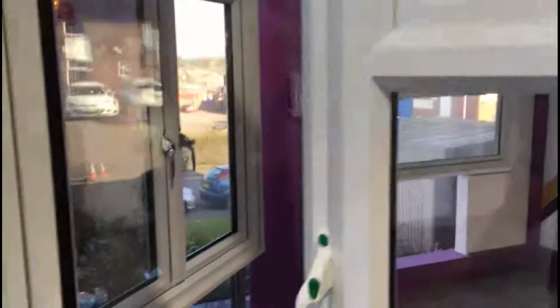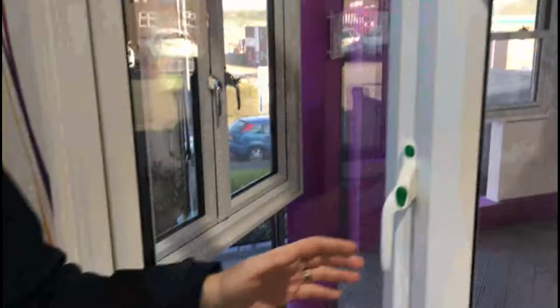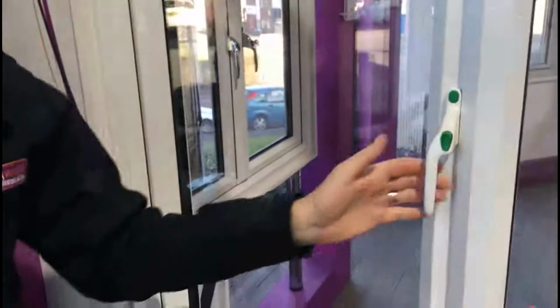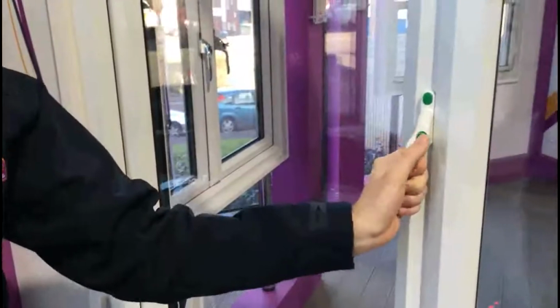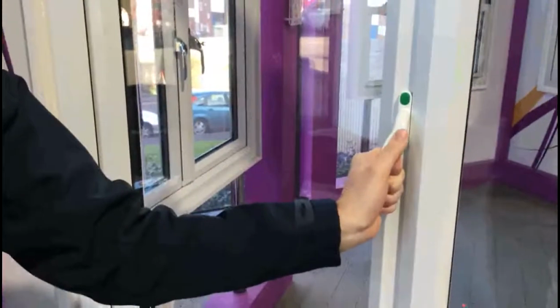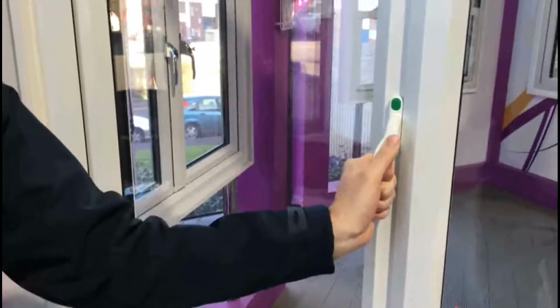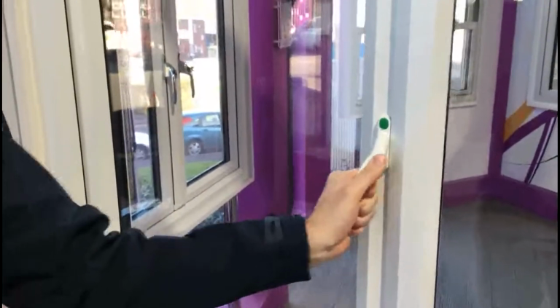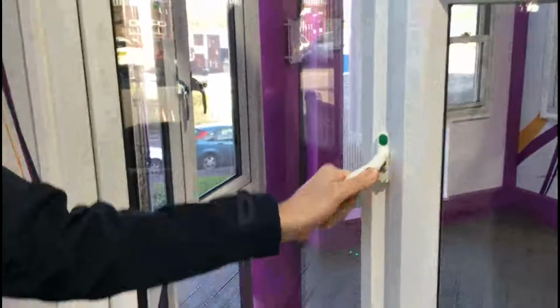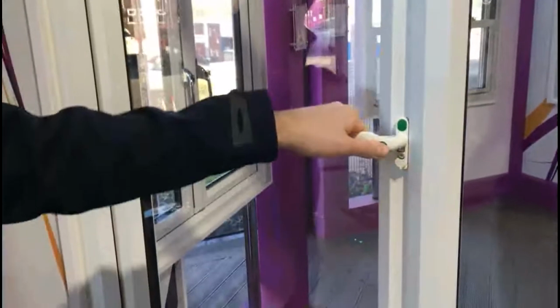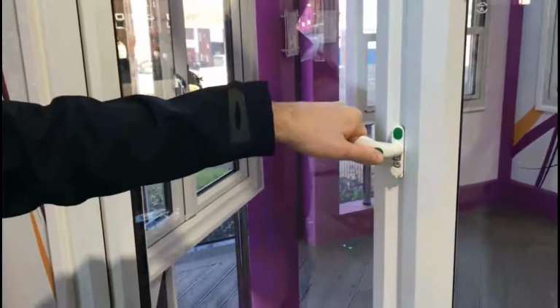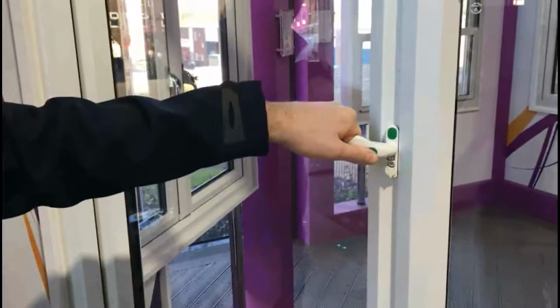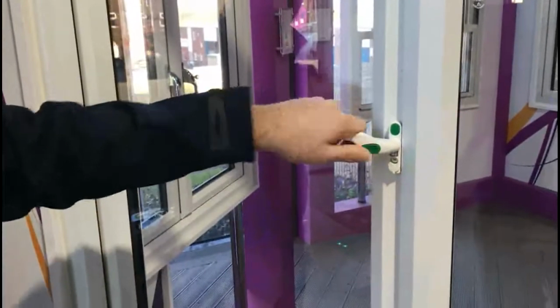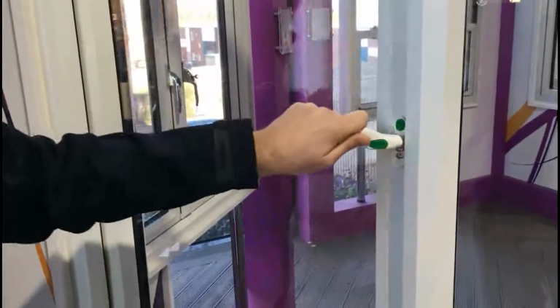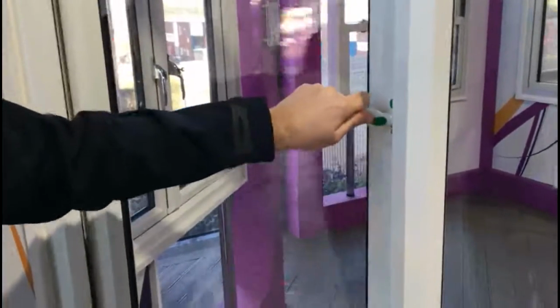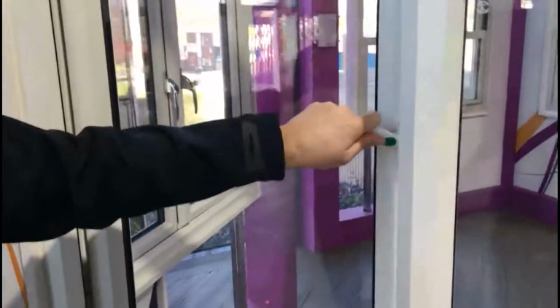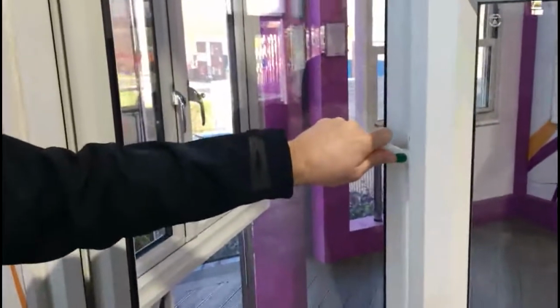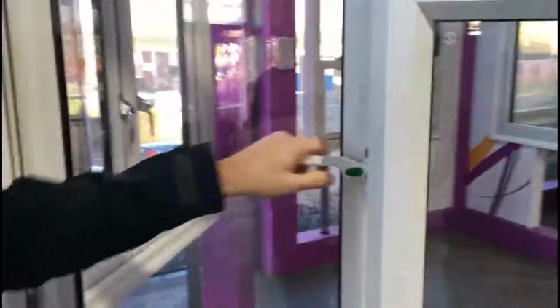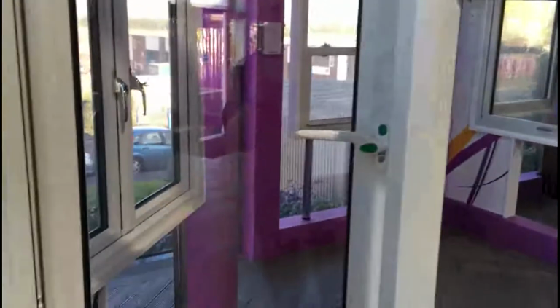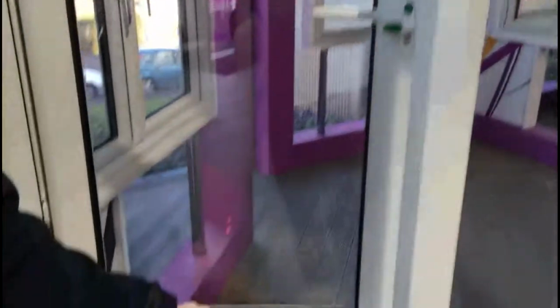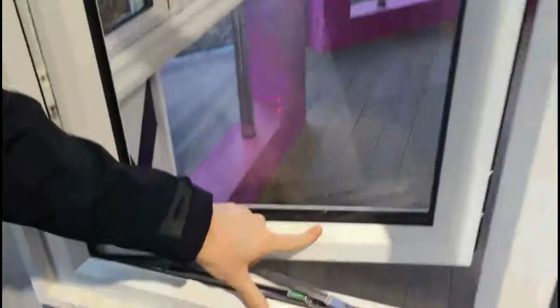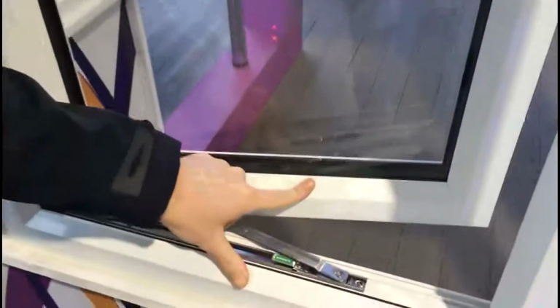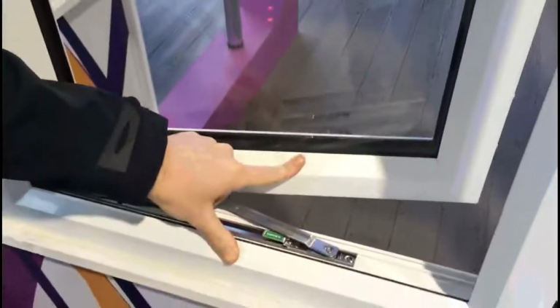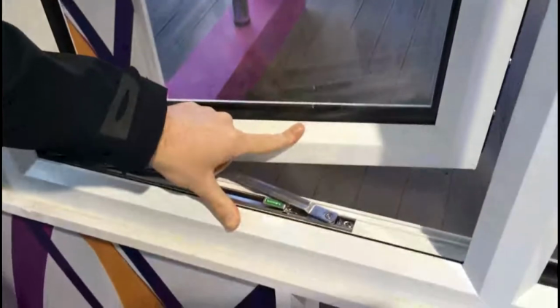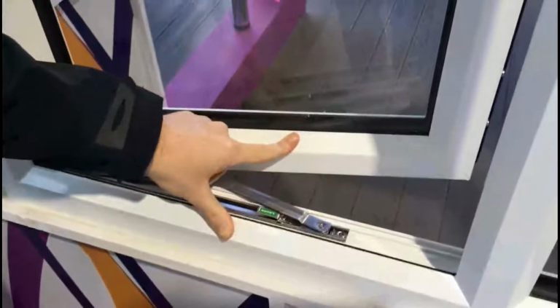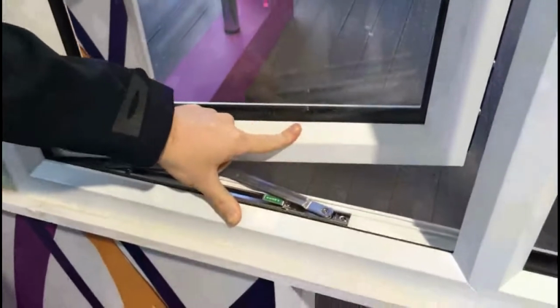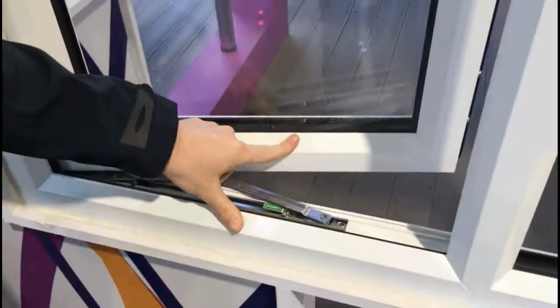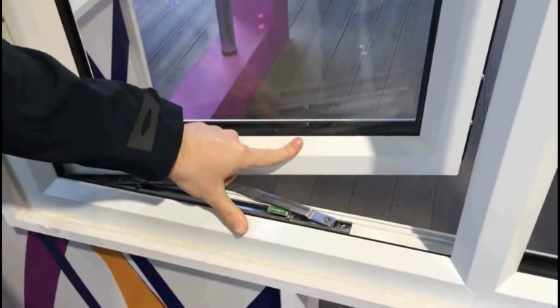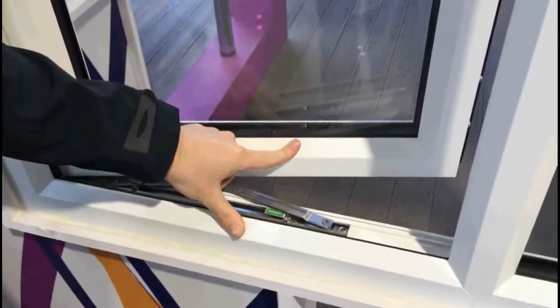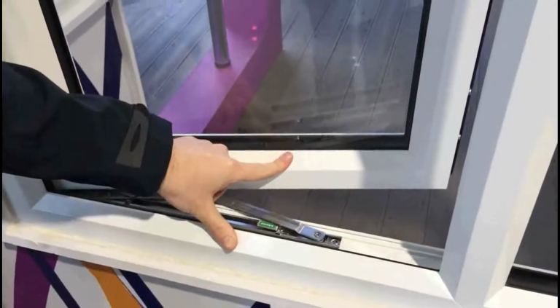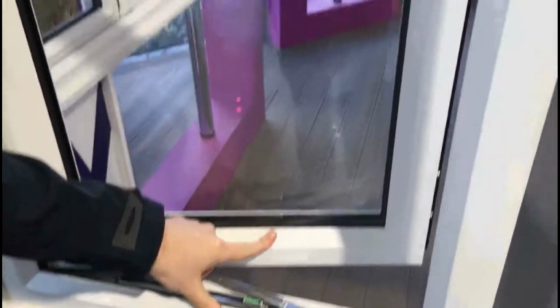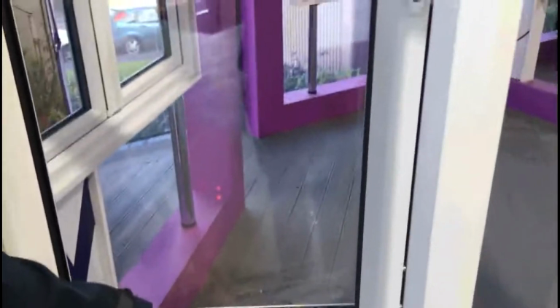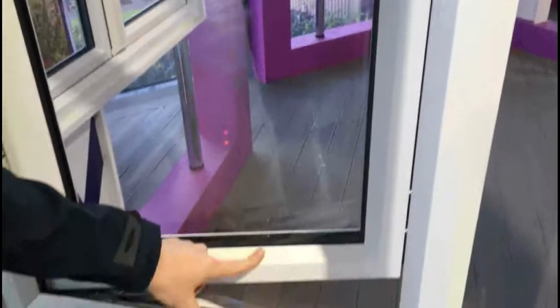To operate the handle, press the green button in, rotate around 90 degrees and apply pressure to open. You'll note that the window sash is actually restricted — it's intended to do that so it provides restriction to a maximum 100mm.